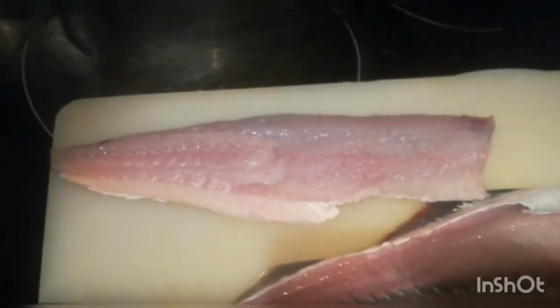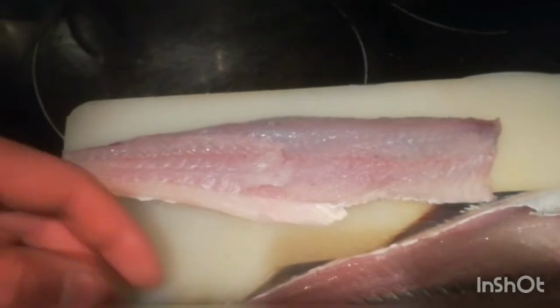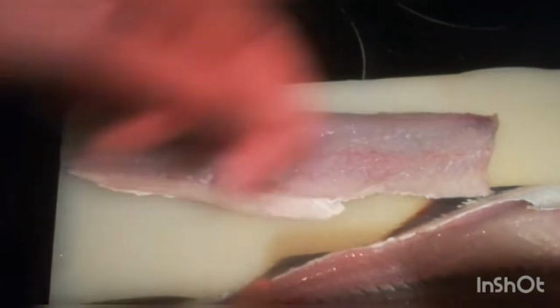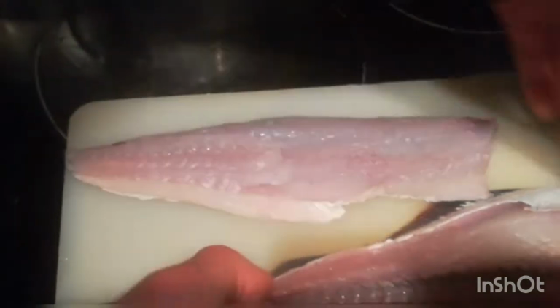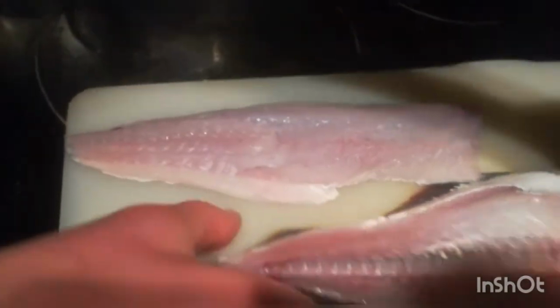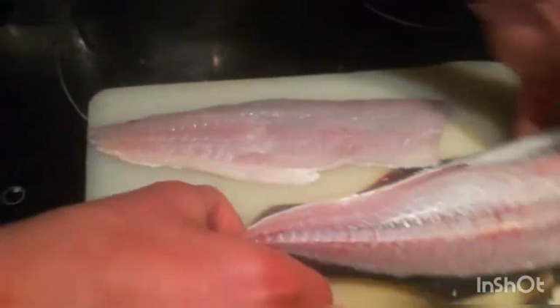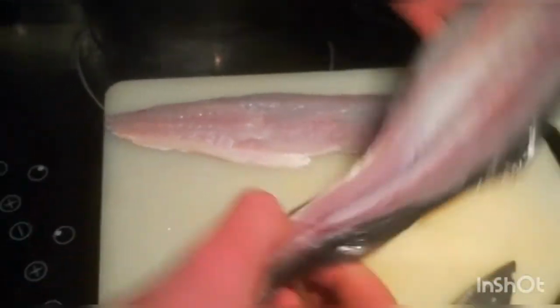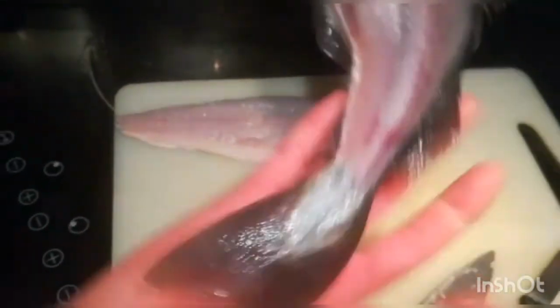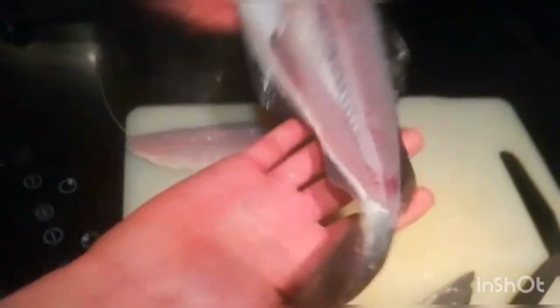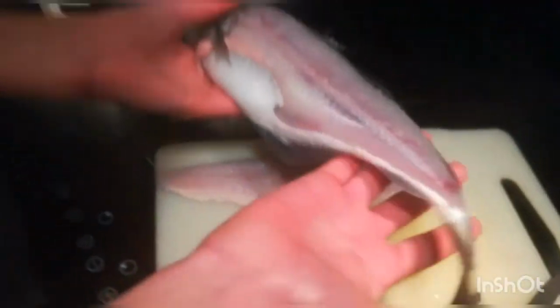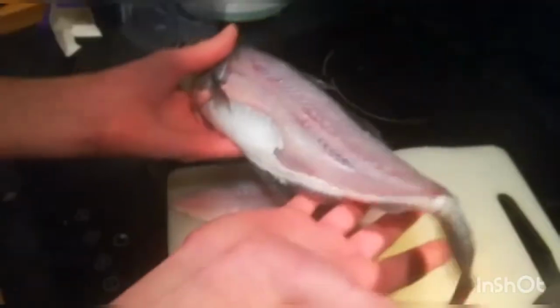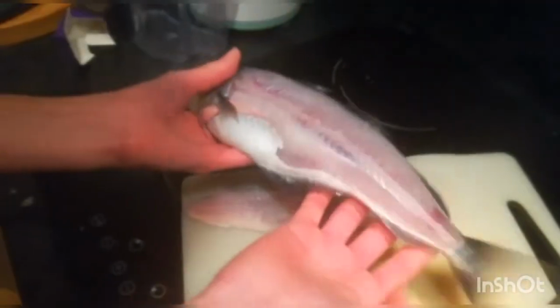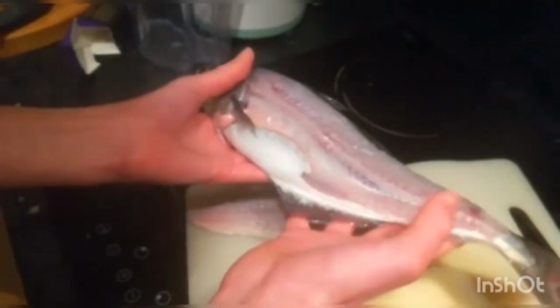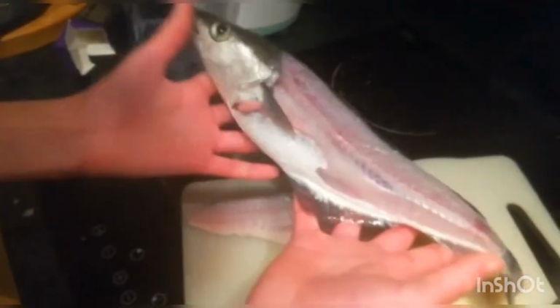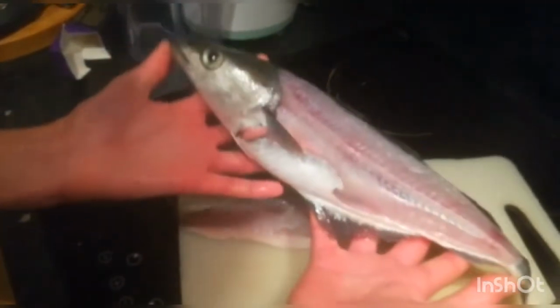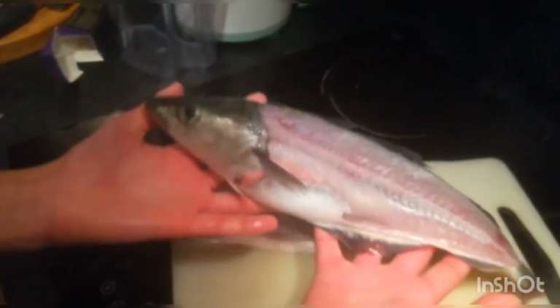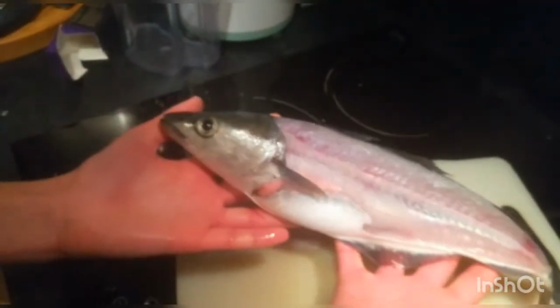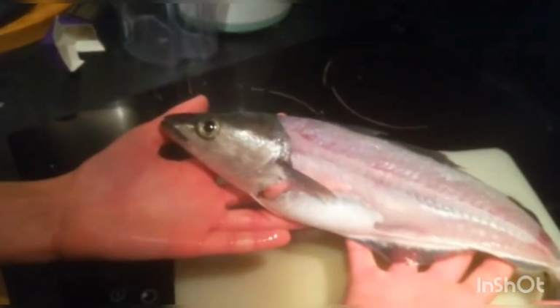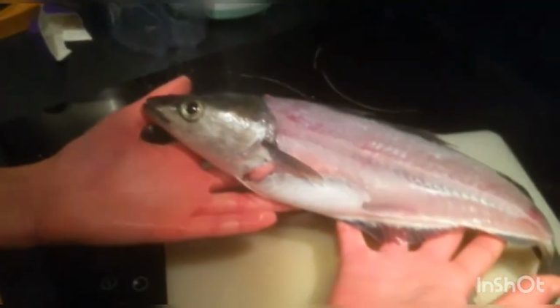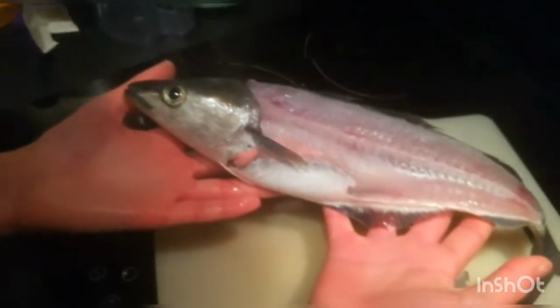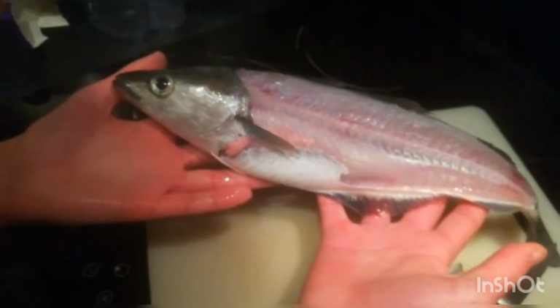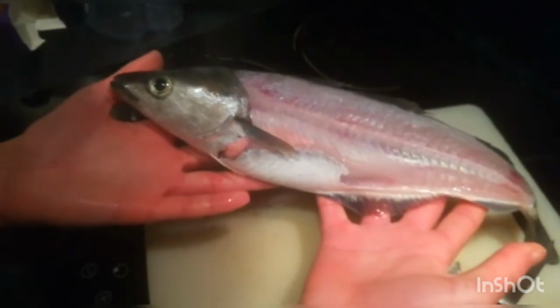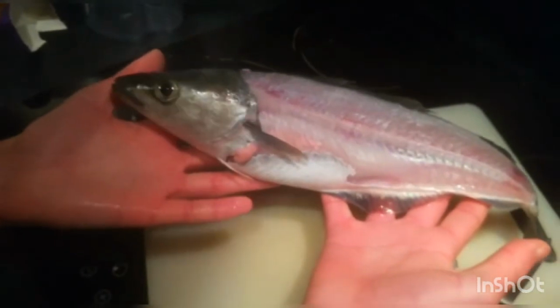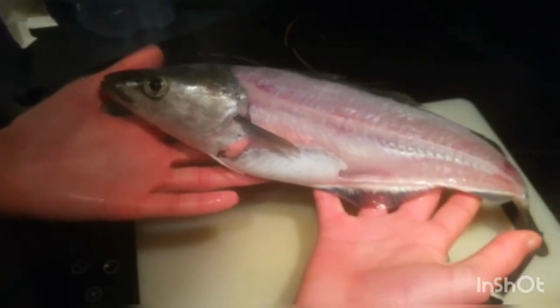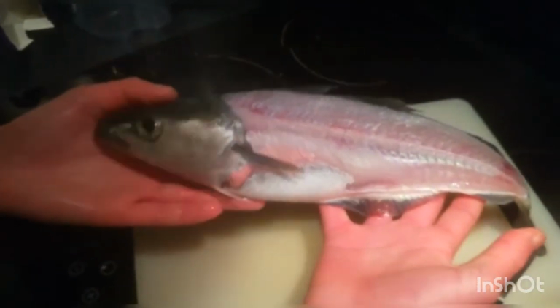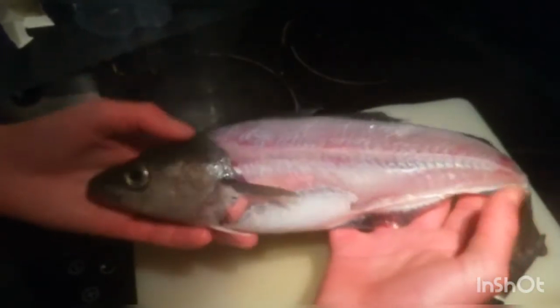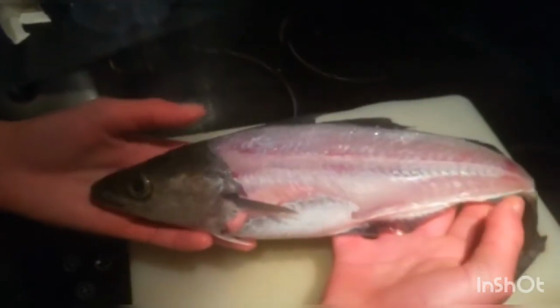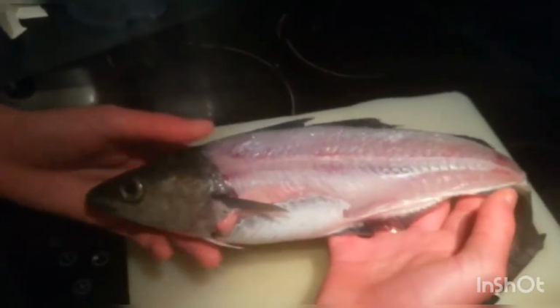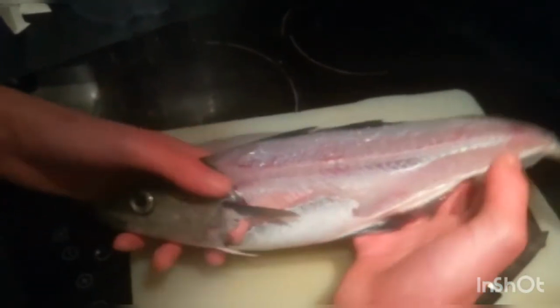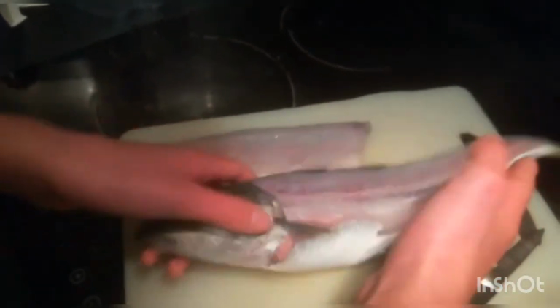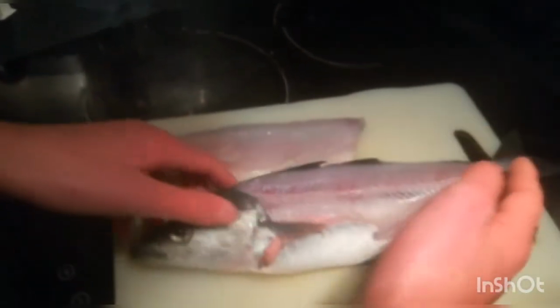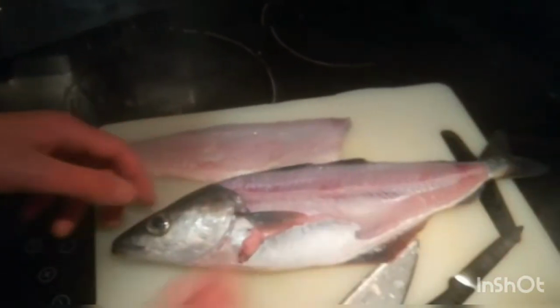Now all of this here won't go to waste. It all makes amazing bait for either conger eels, lobster pots, or crabs.